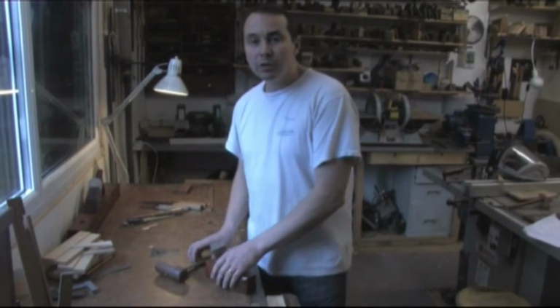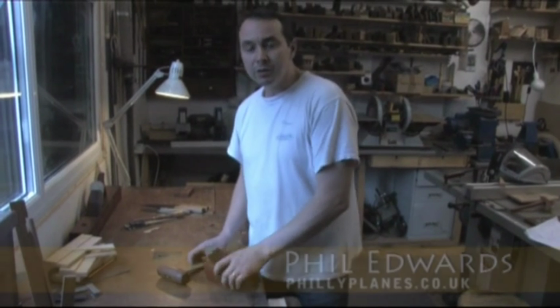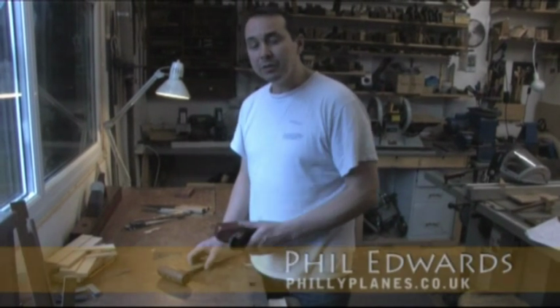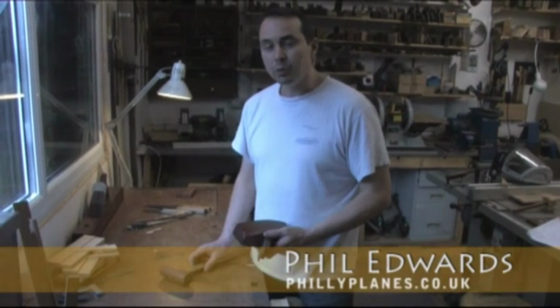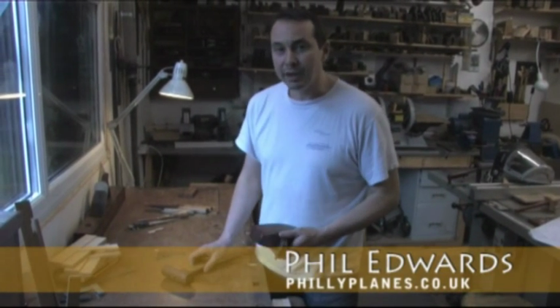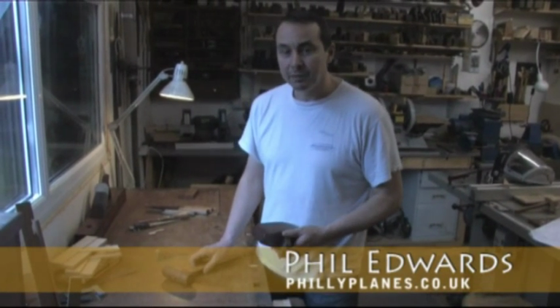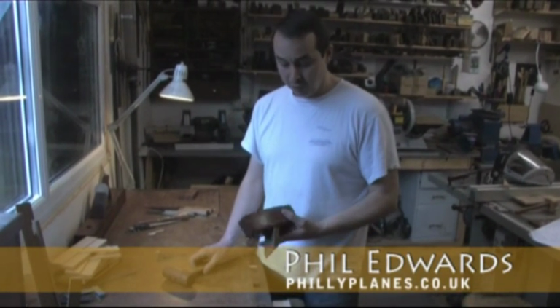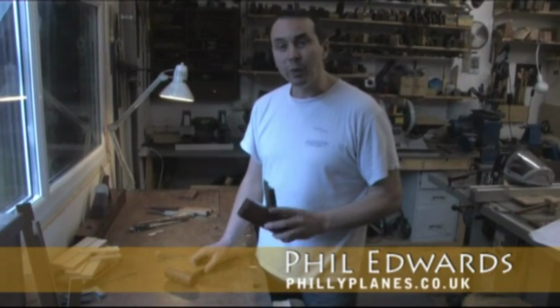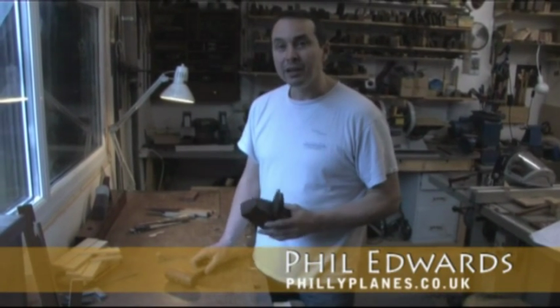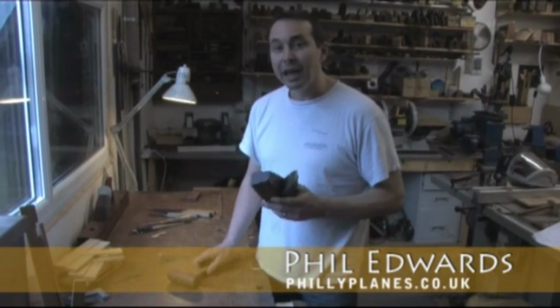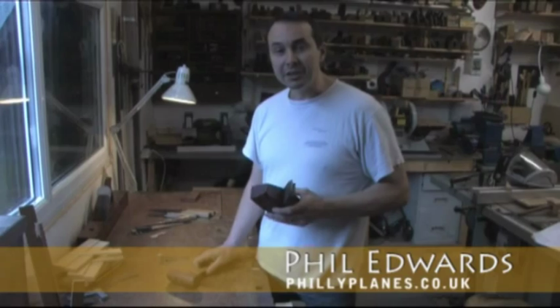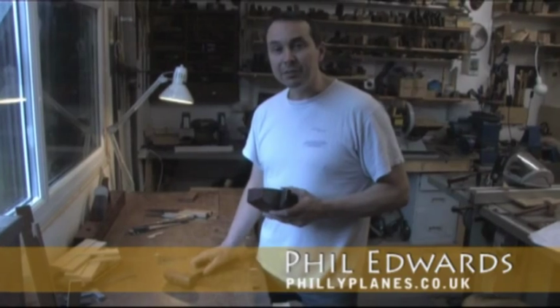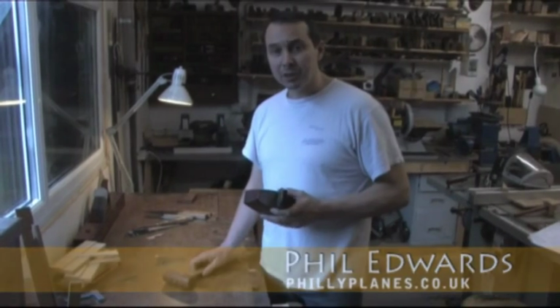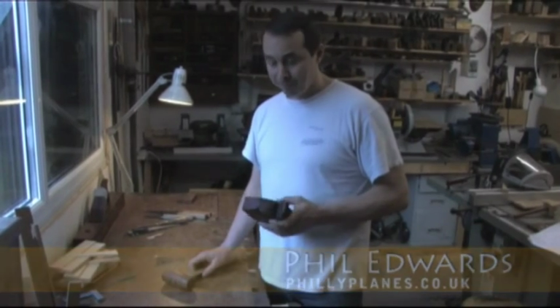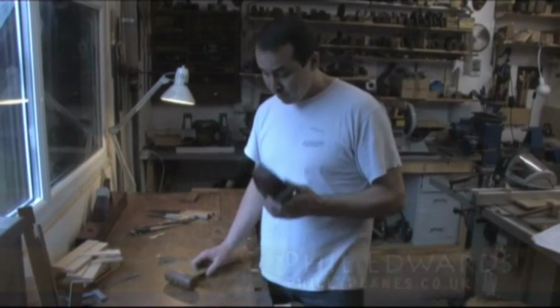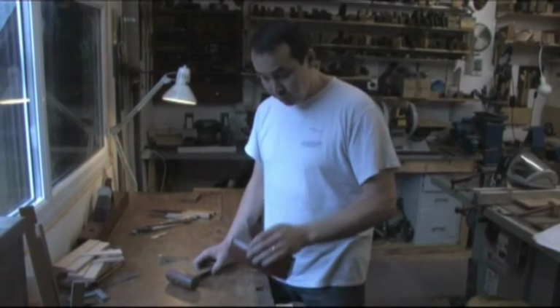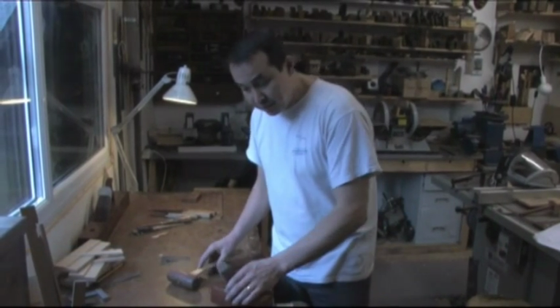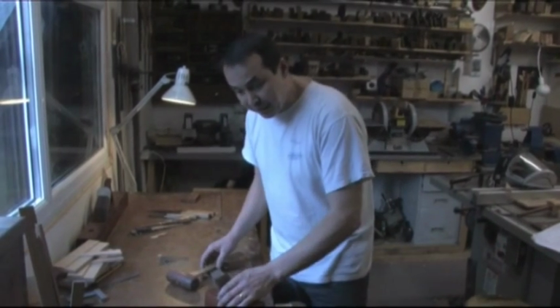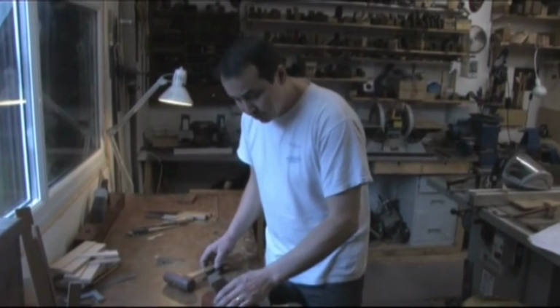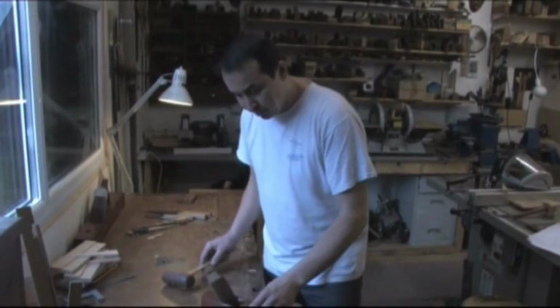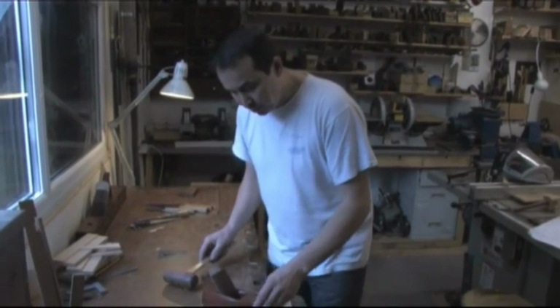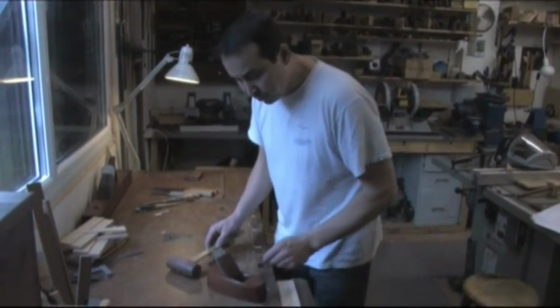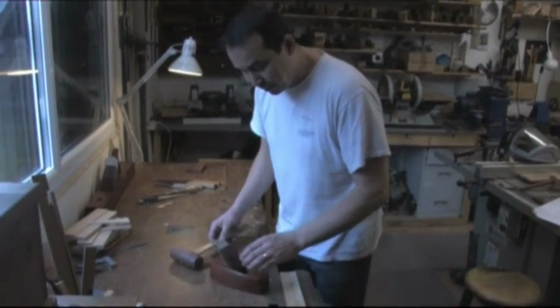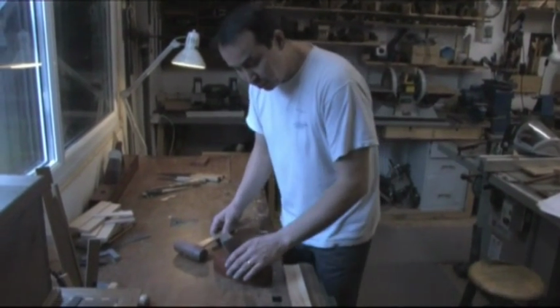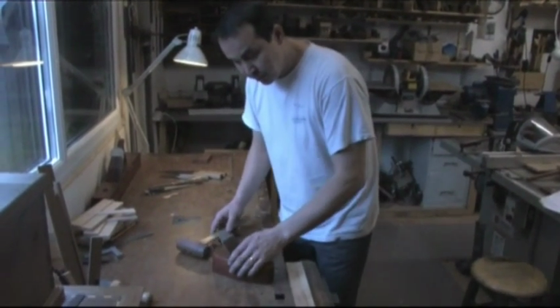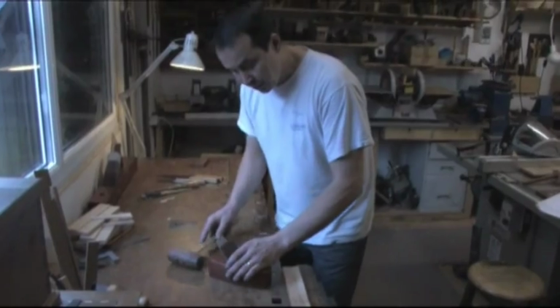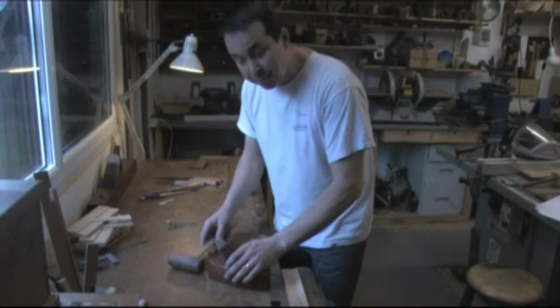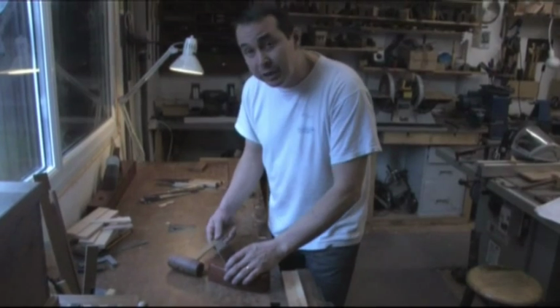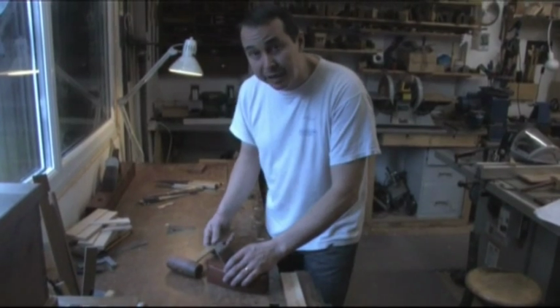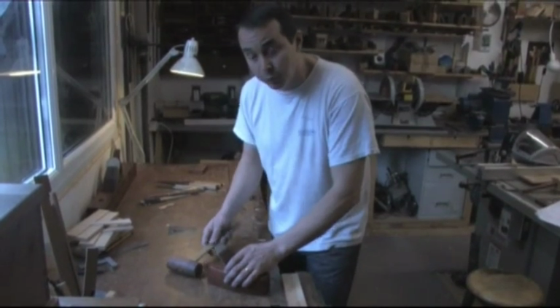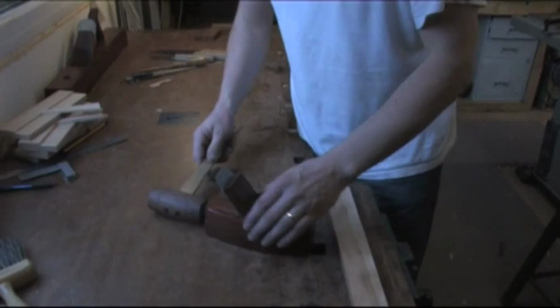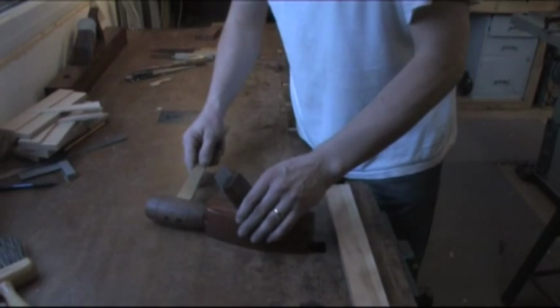Woodworkers who have never used a wooden plane often wonder how you set up and adjust one. To release the blade, pop your plane on a flat bench and tap the rear of the plane with a wooden mallet.